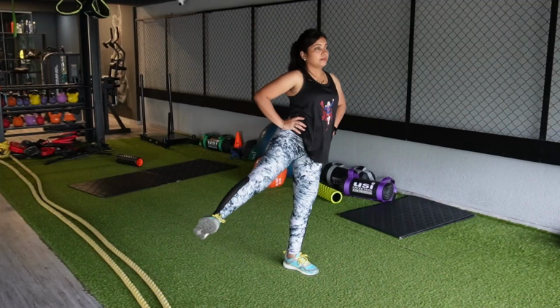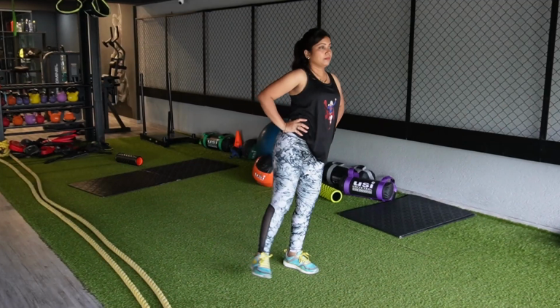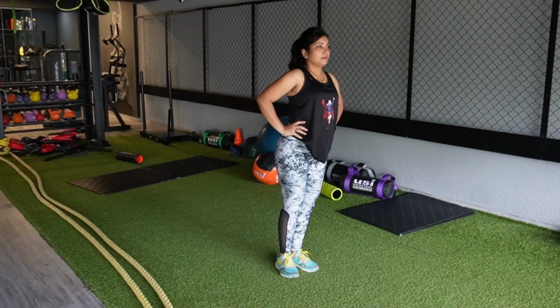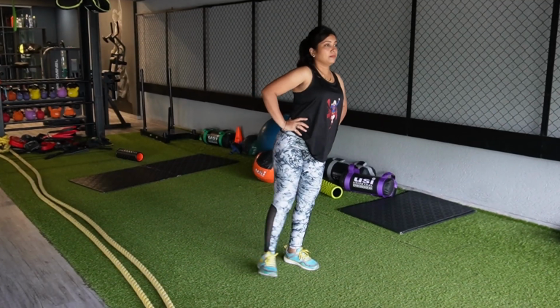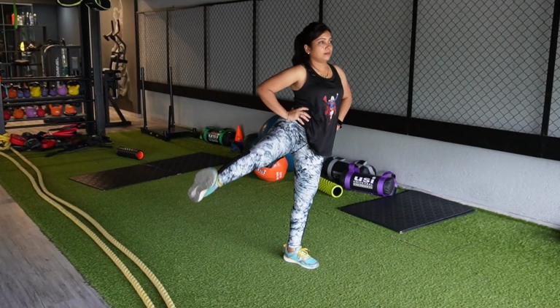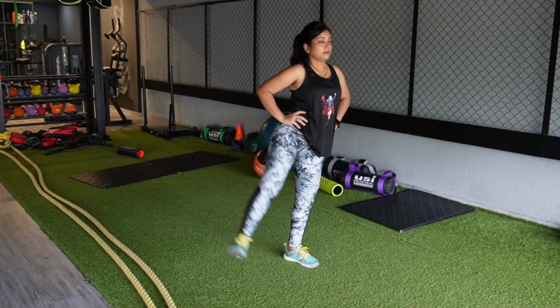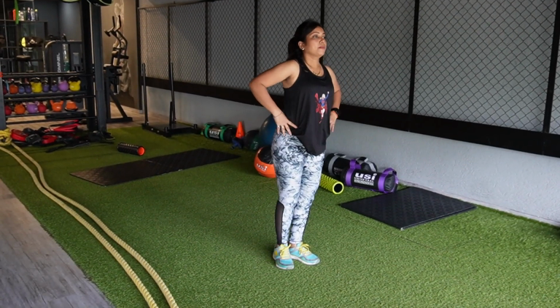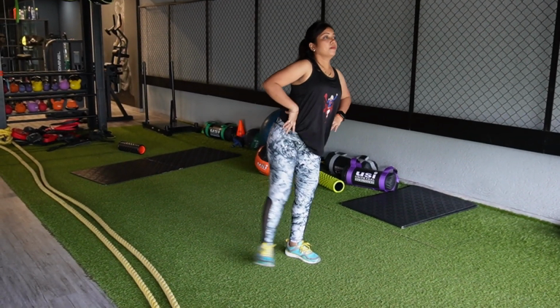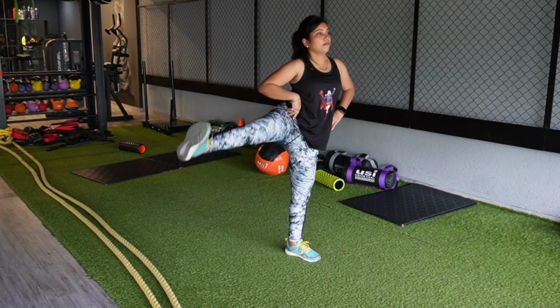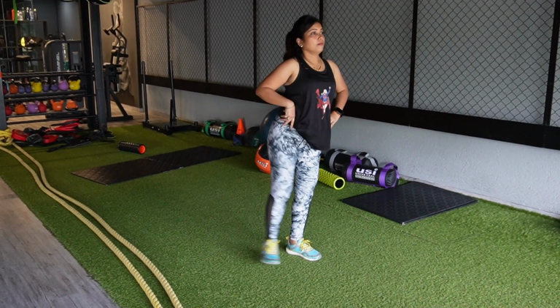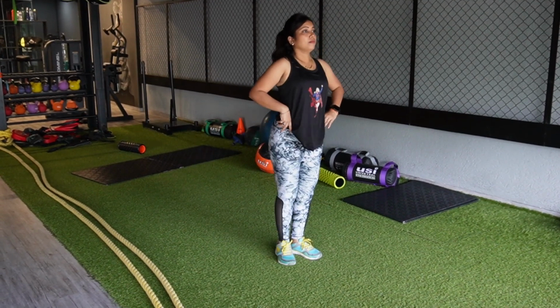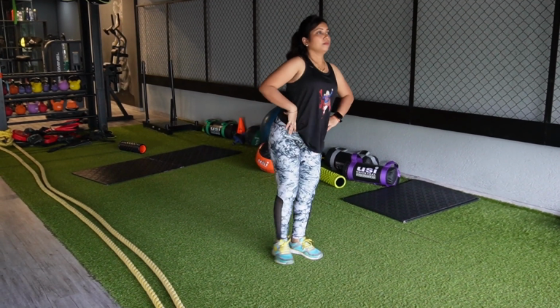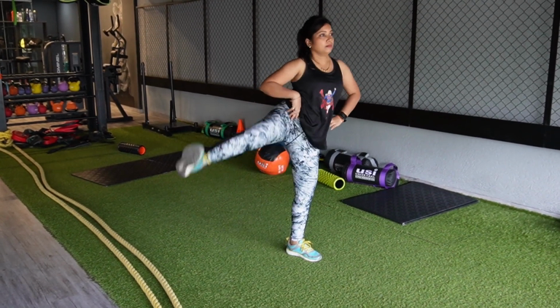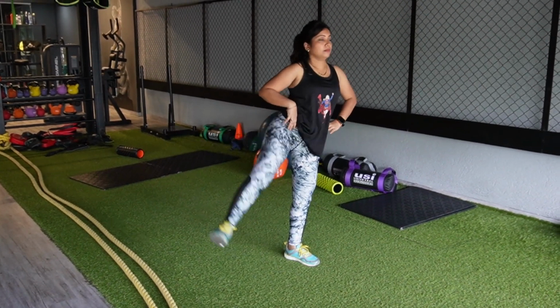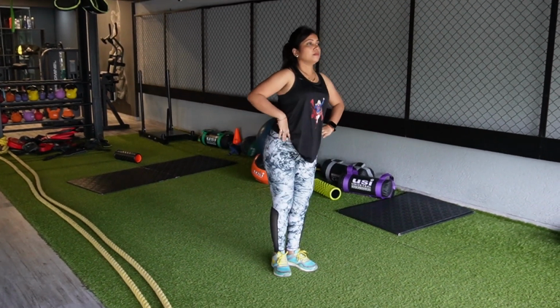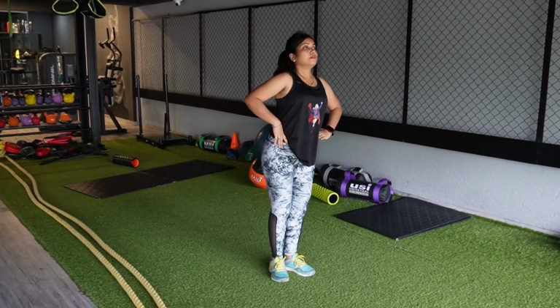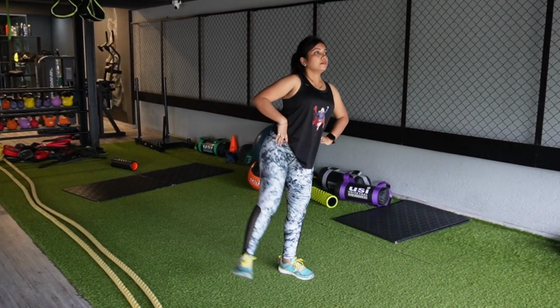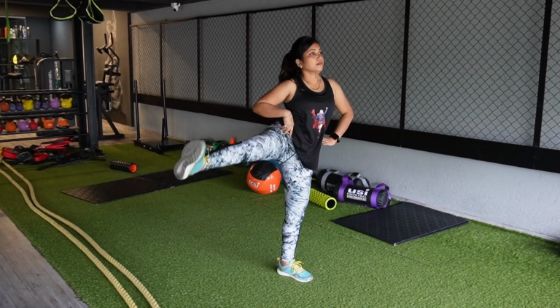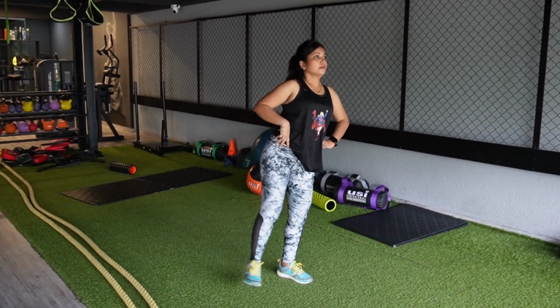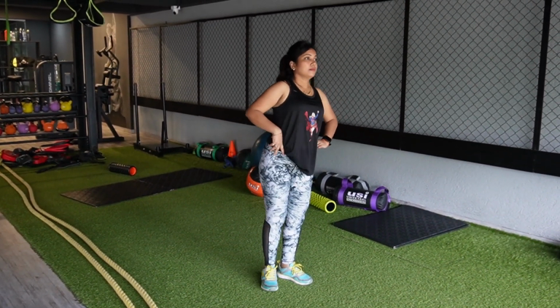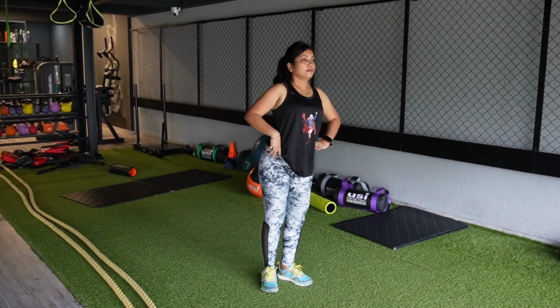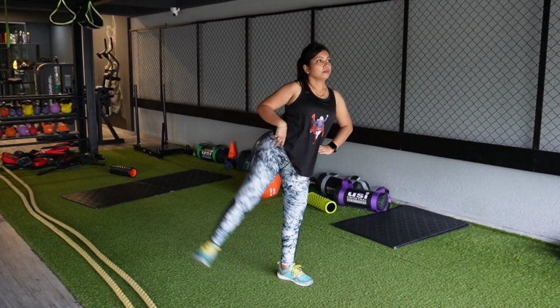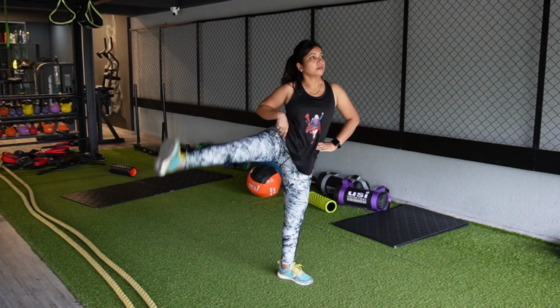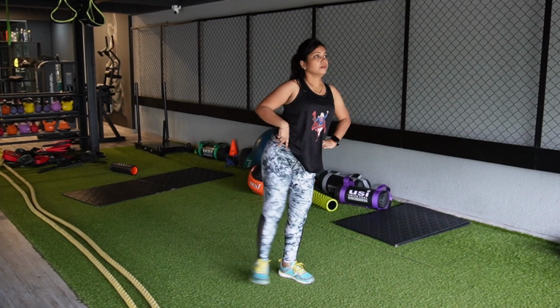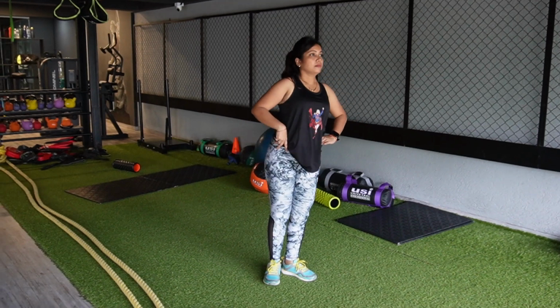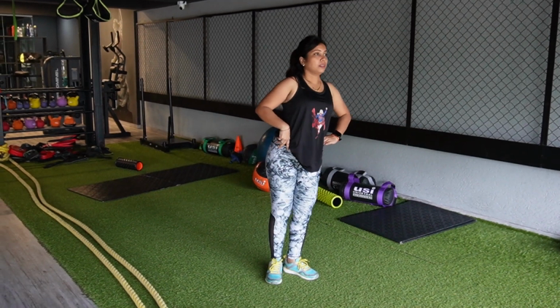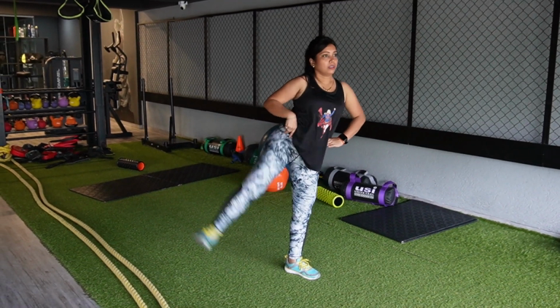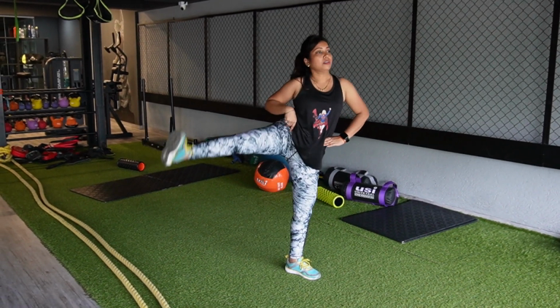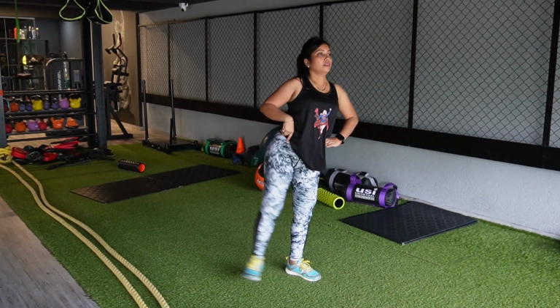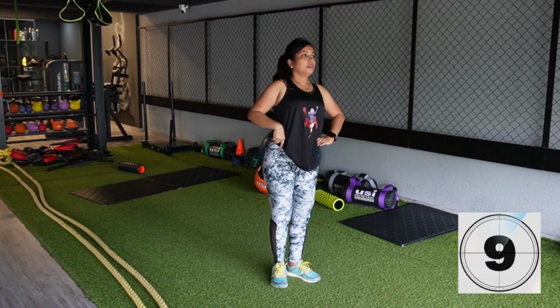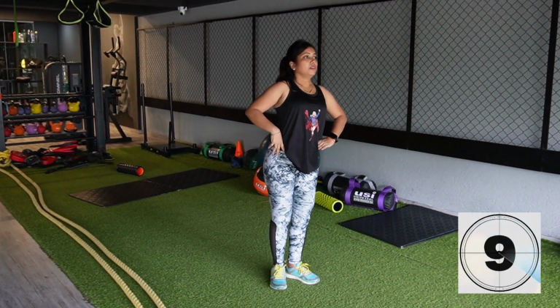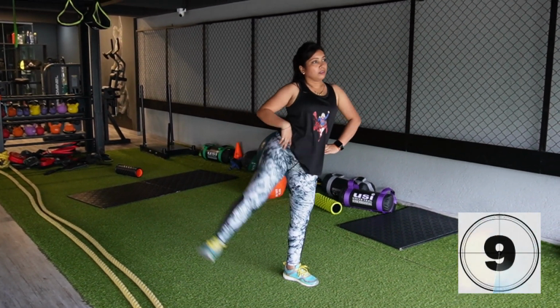Lateral leg swings exercise: extend the range of motion of your hips and prepare your muscles, tendons, and joints for additional physical effort. Perform 10 to 15 repetitions of alternate legs.